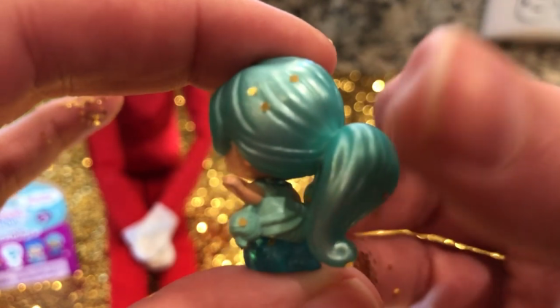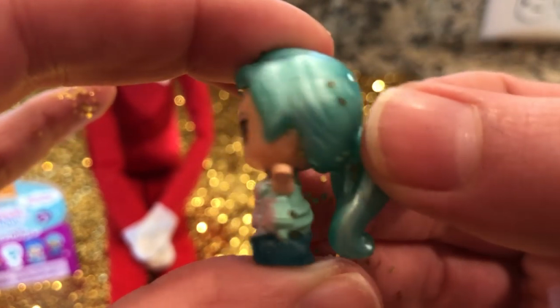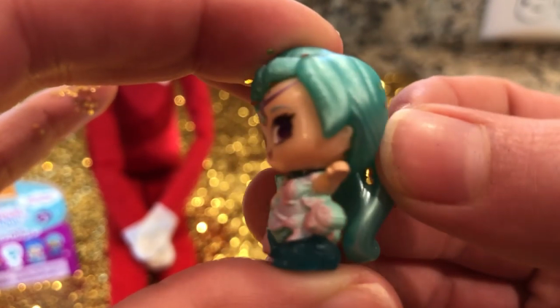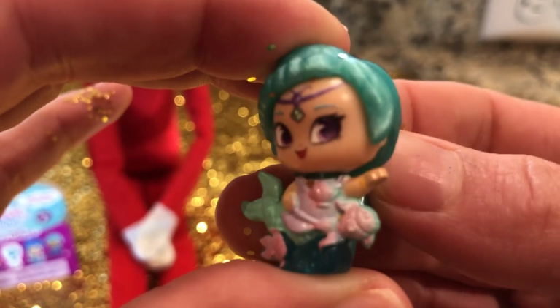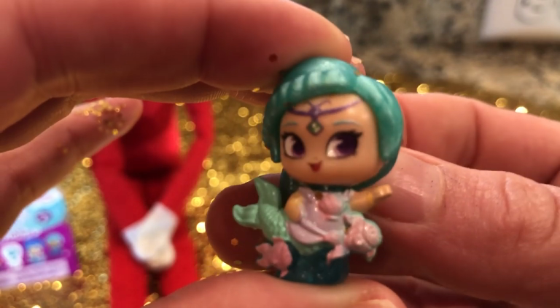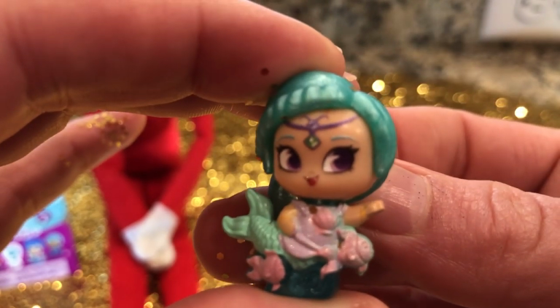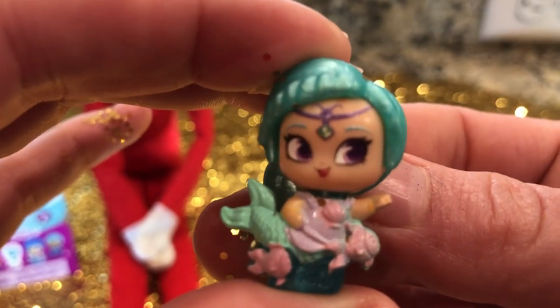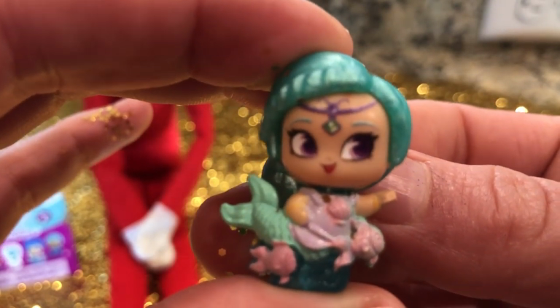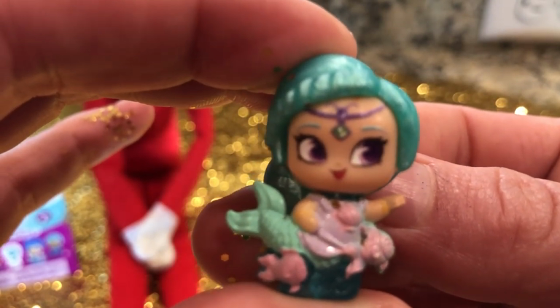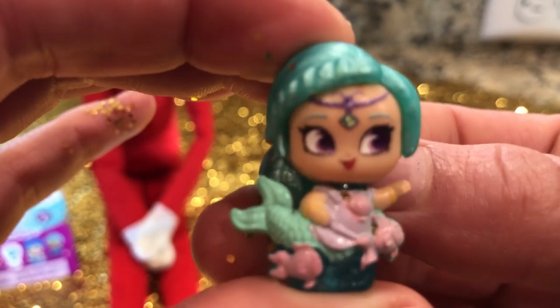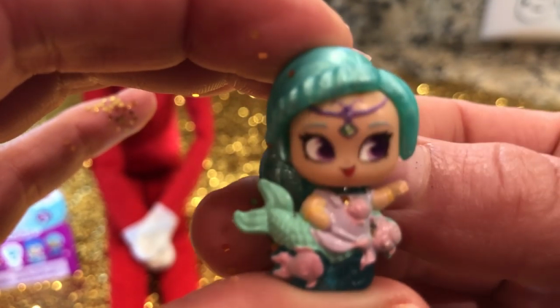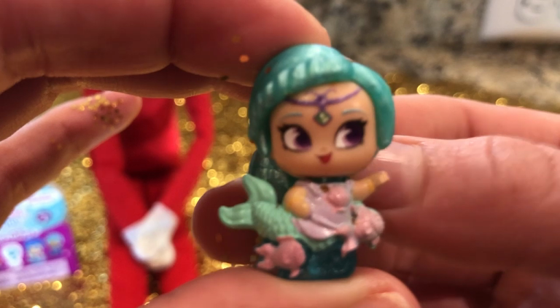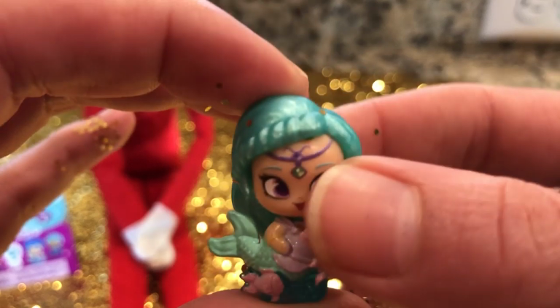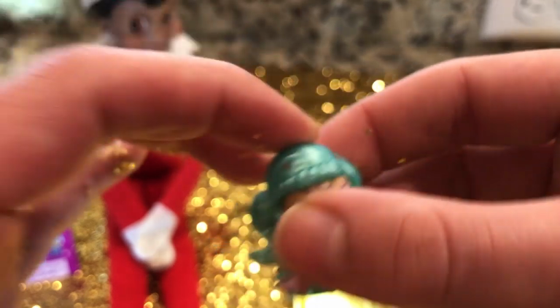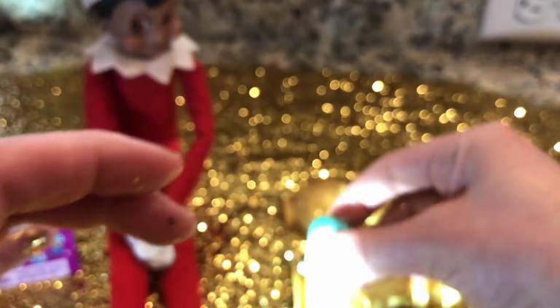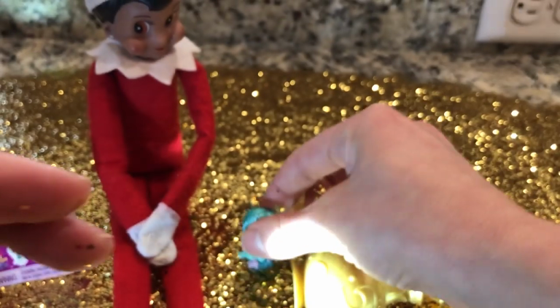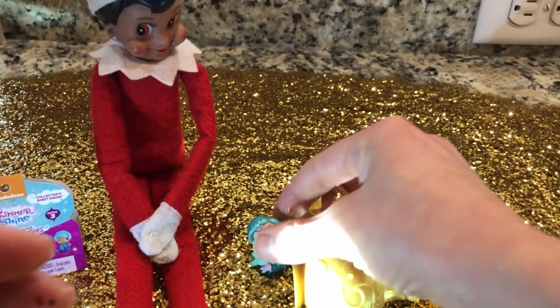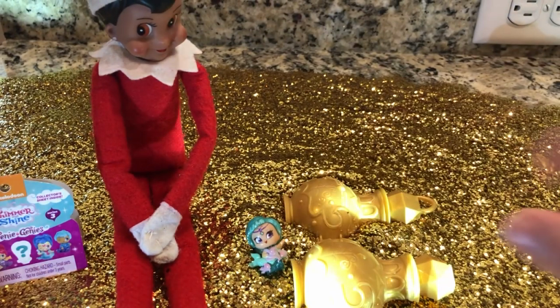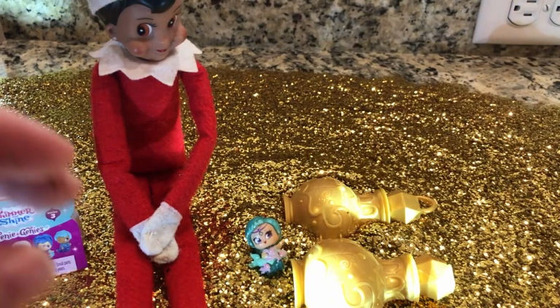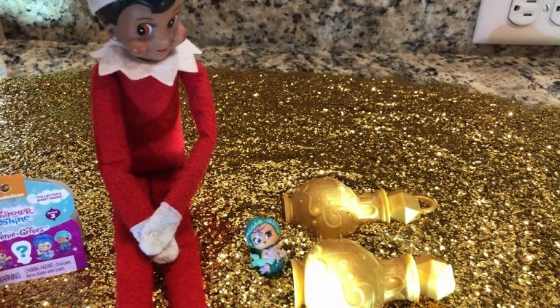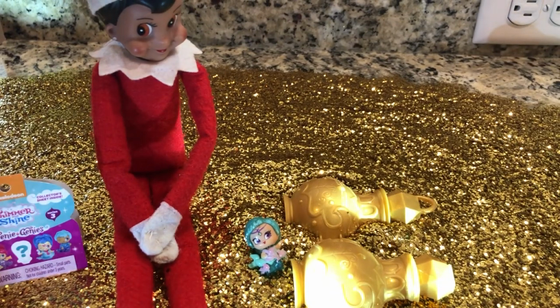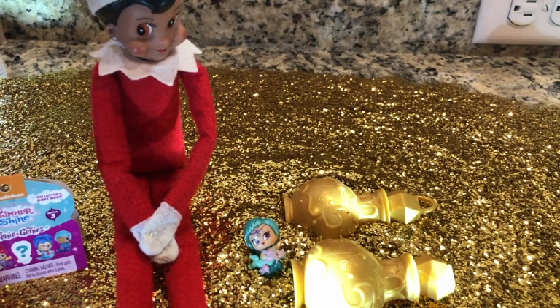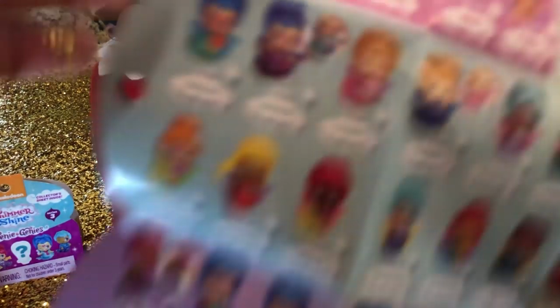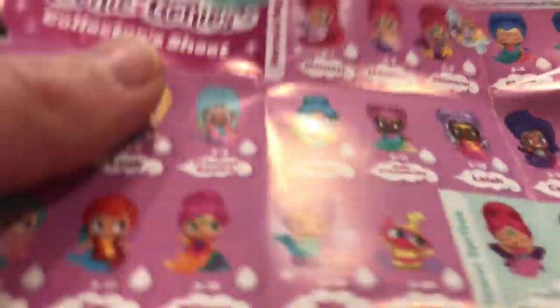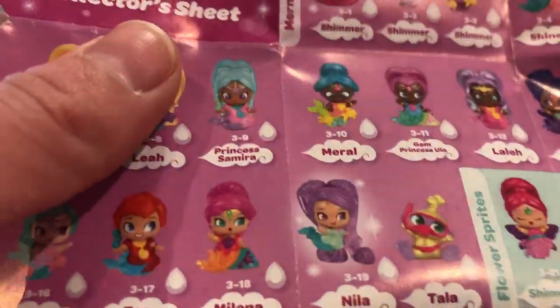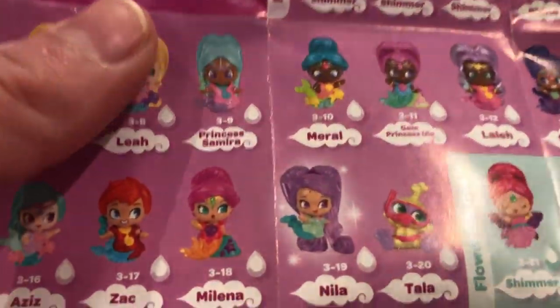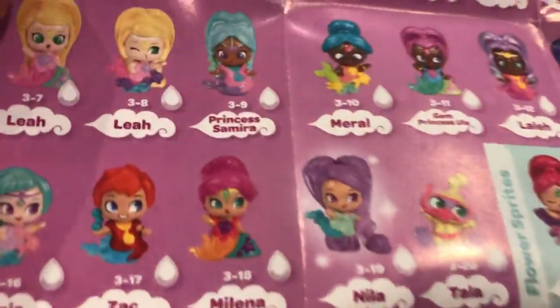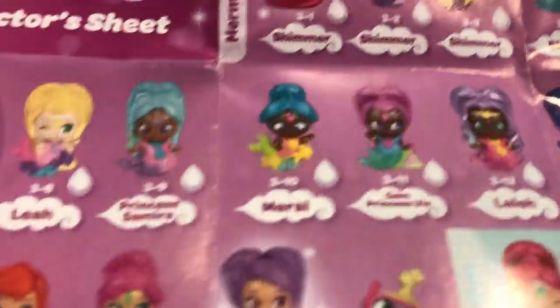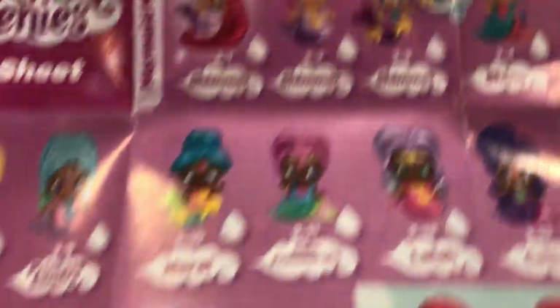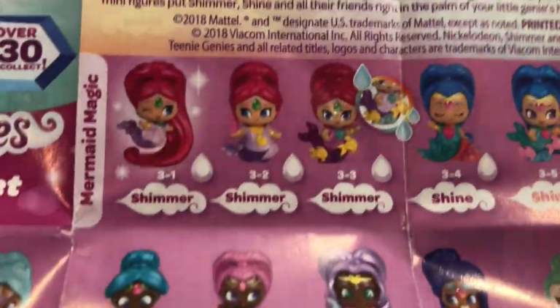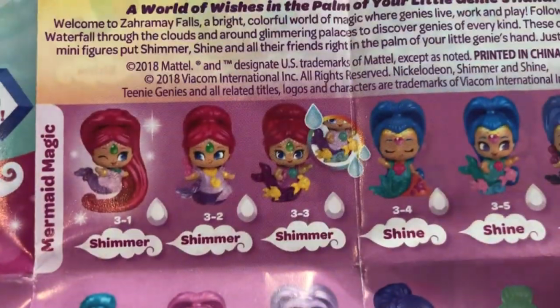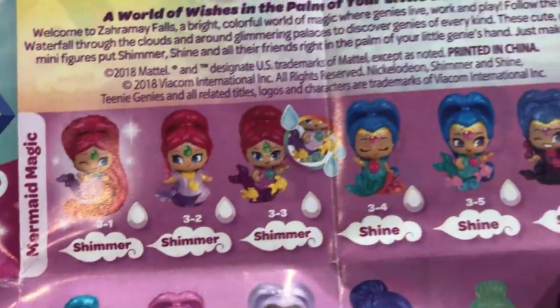Comment down below if you know what Shimmy and Shine this one is. There's a list with pictures, but there's seriously a million of them. Let's see if we can find it.